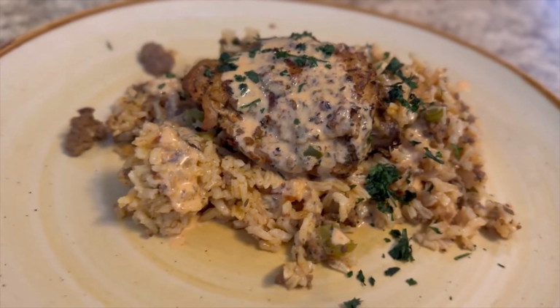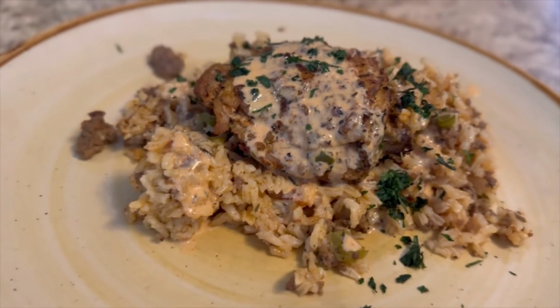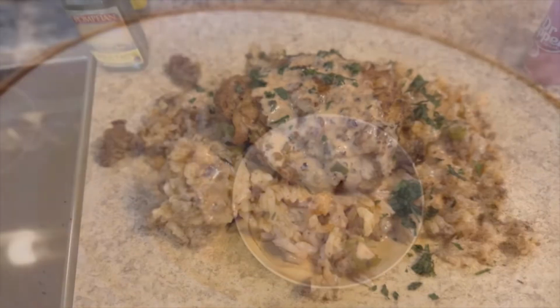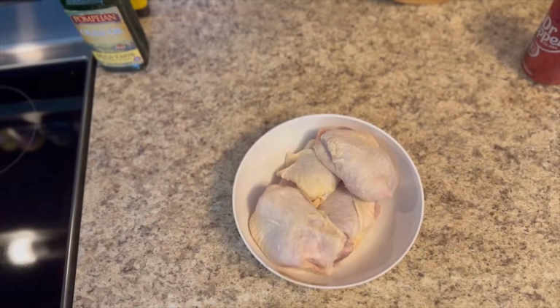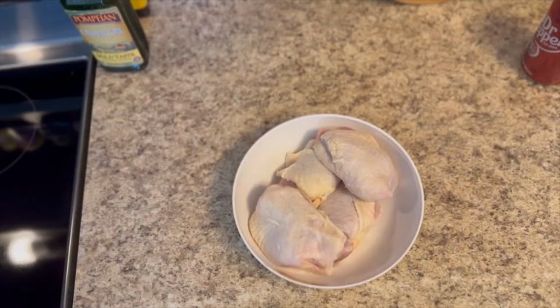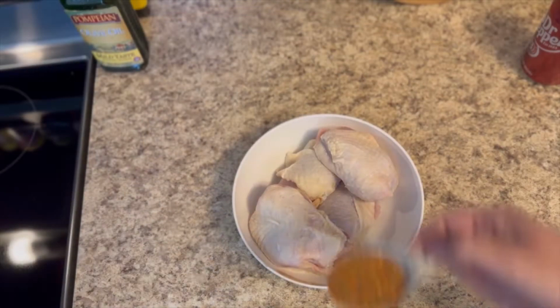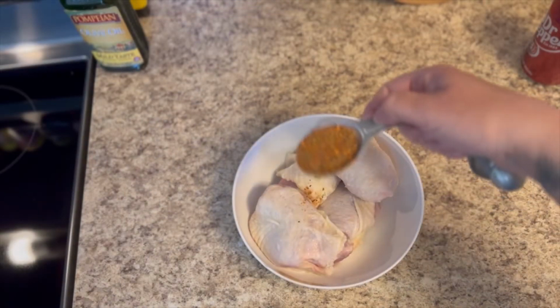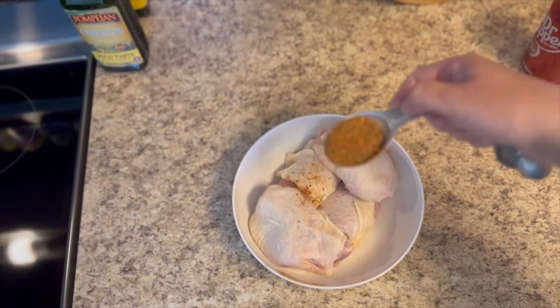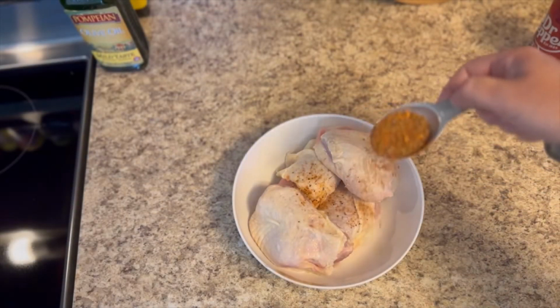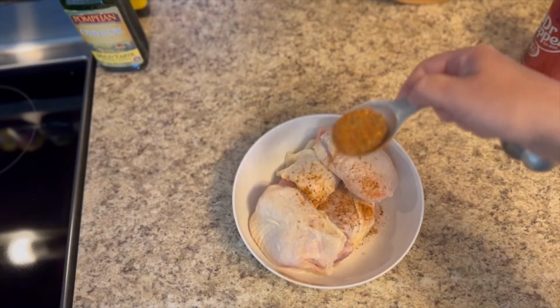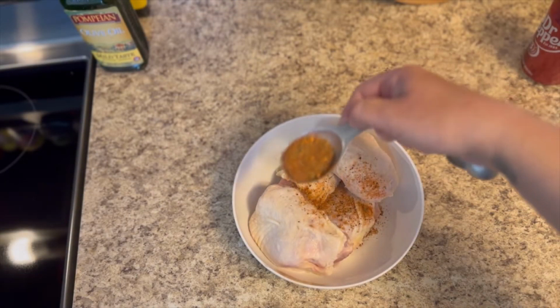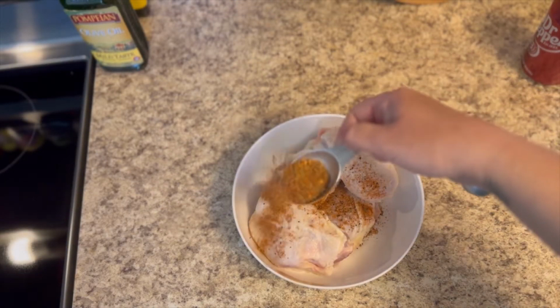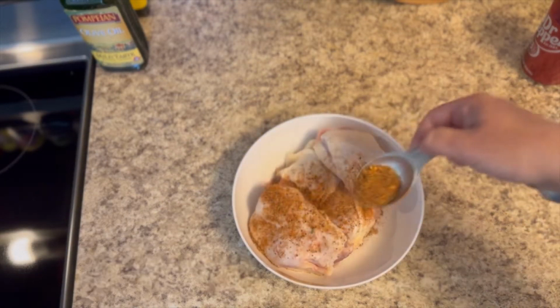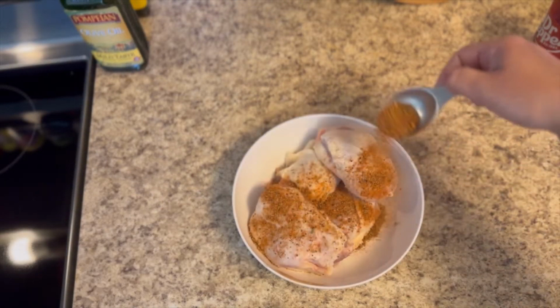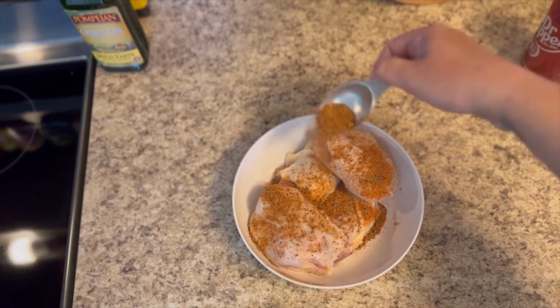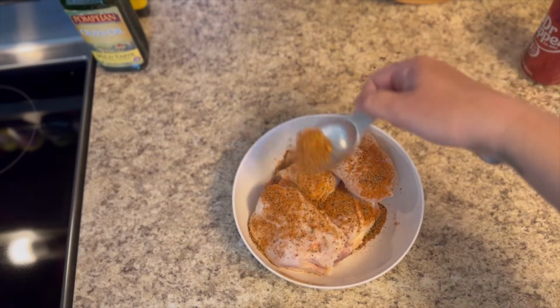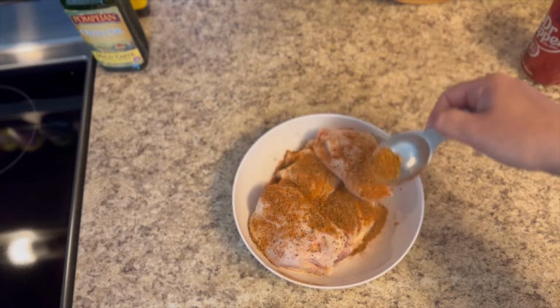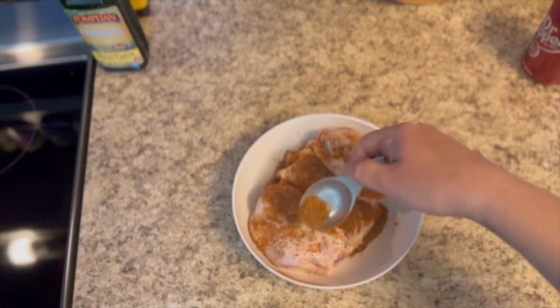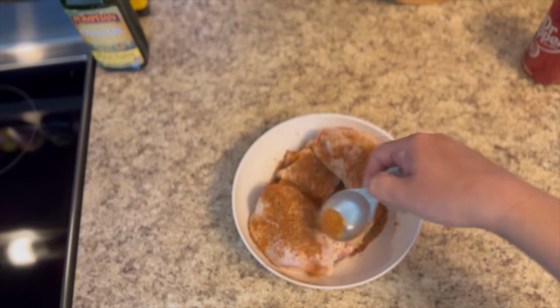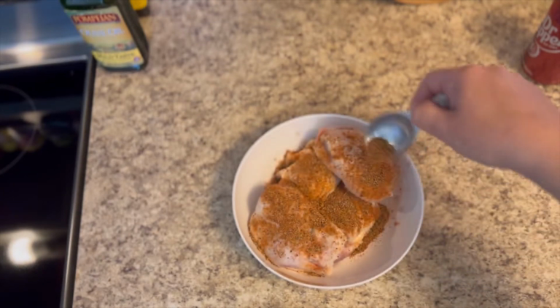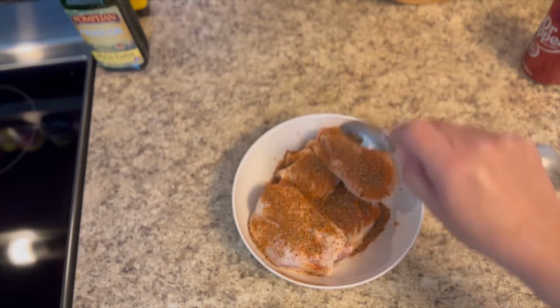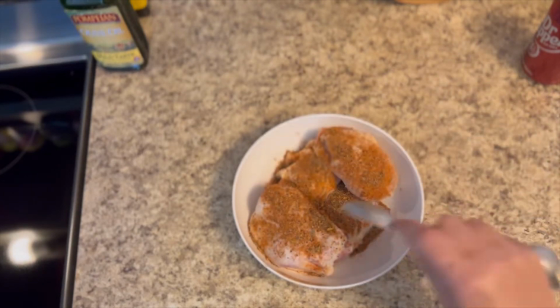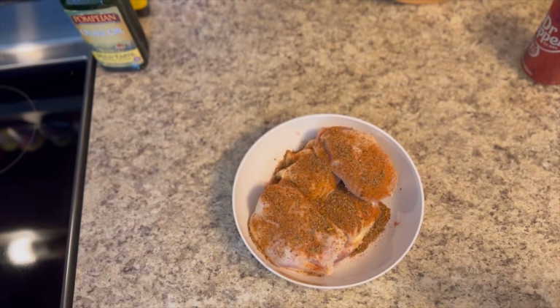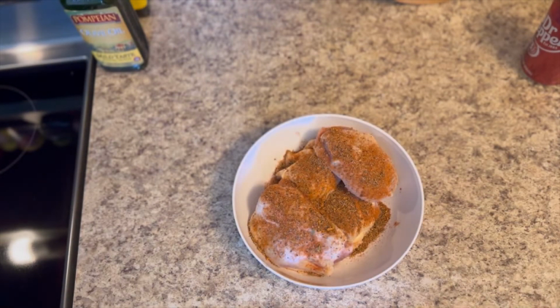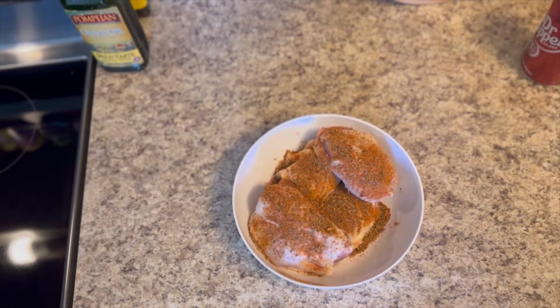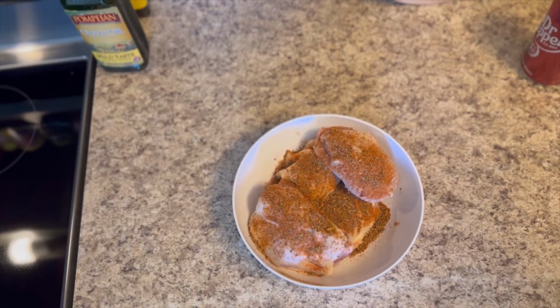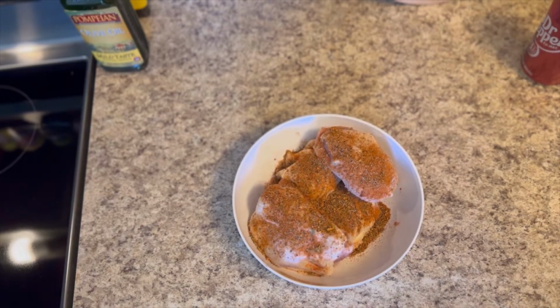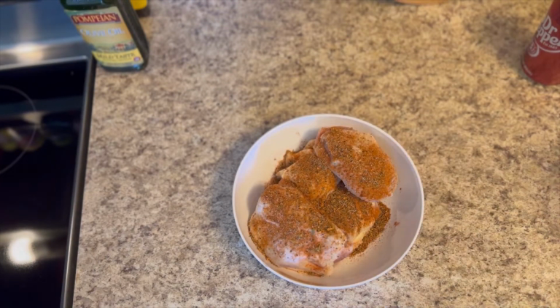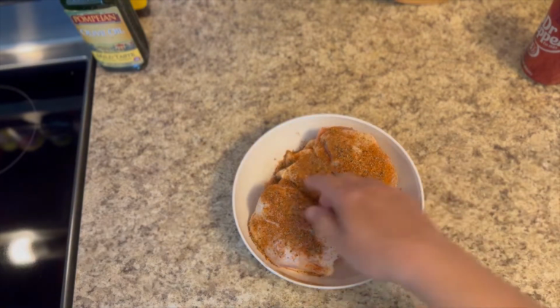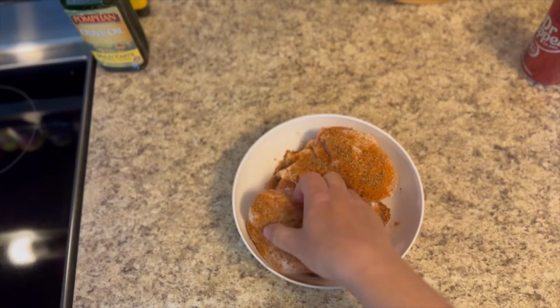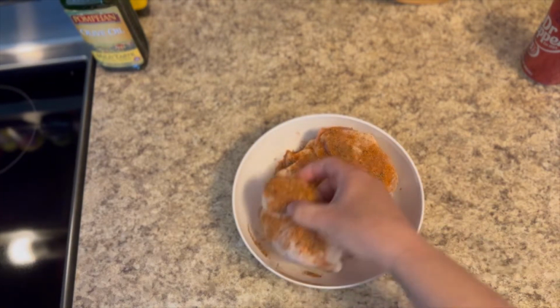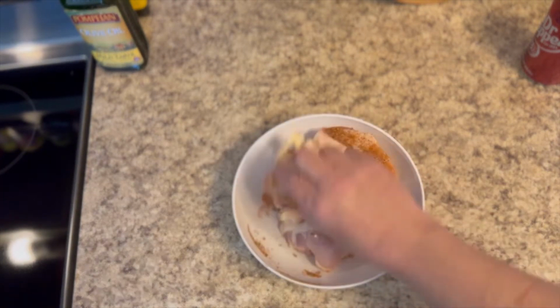First things first, you're going to go ahead and heat up your pan with some olive oil in it. Then you're going to take your bone-in chicken thighs and season them up with some Cajun seasoning.